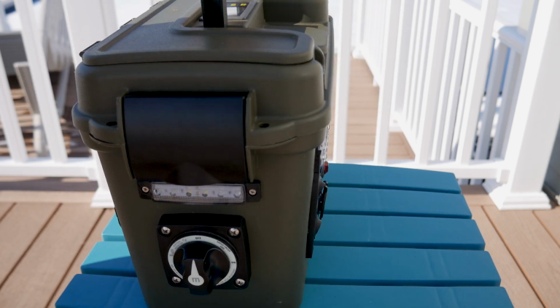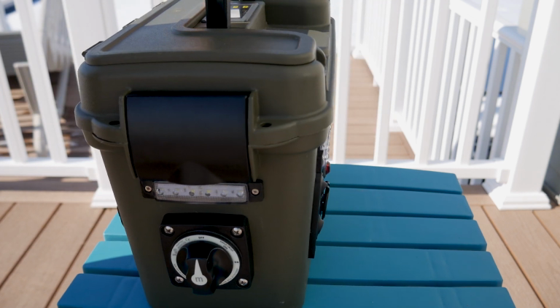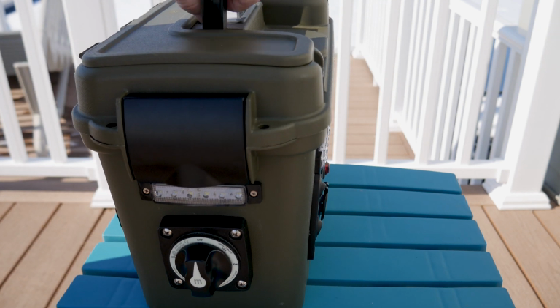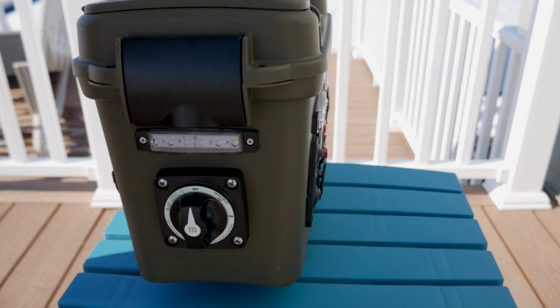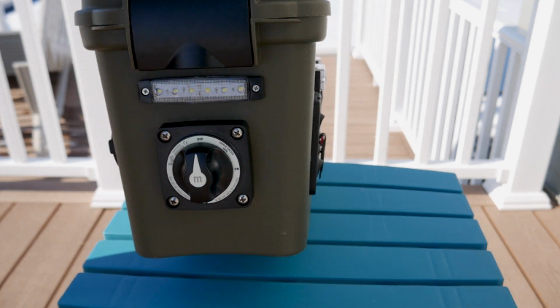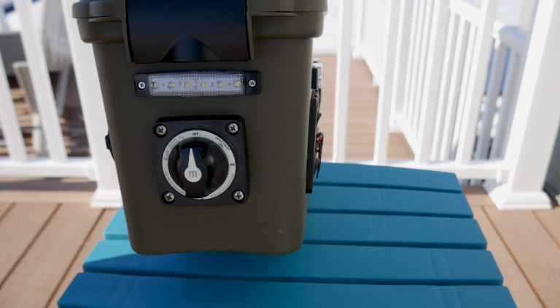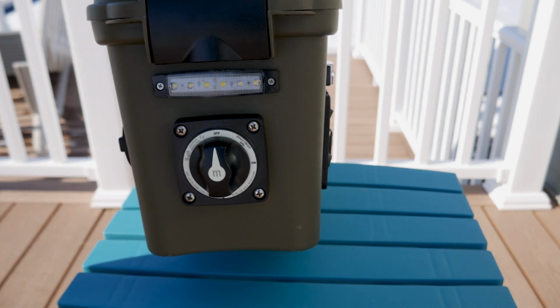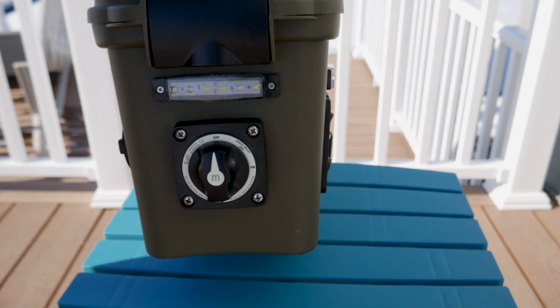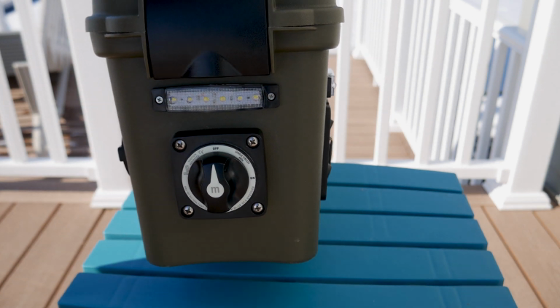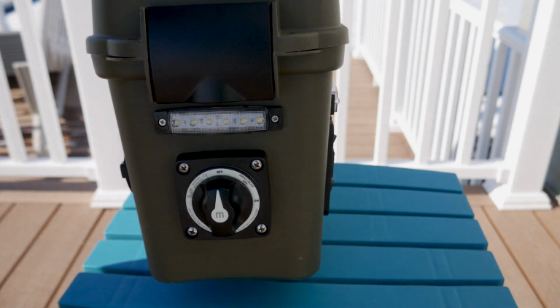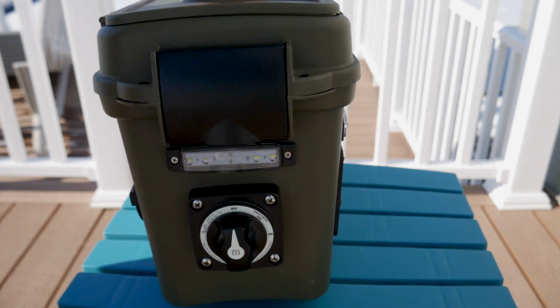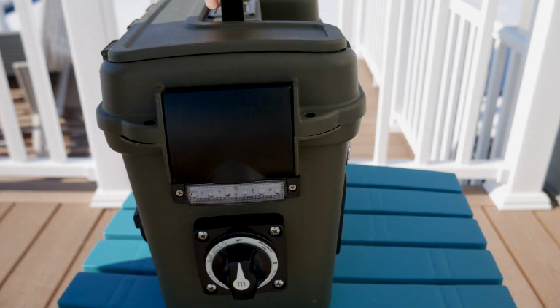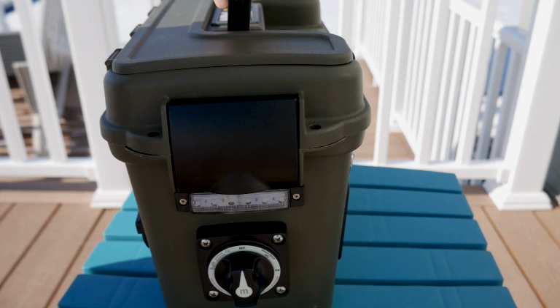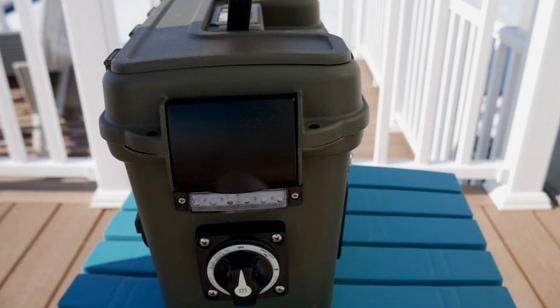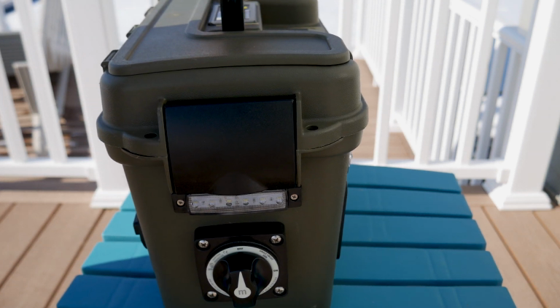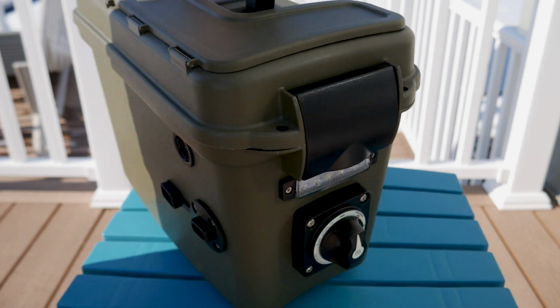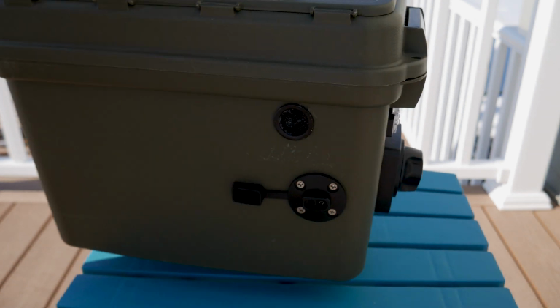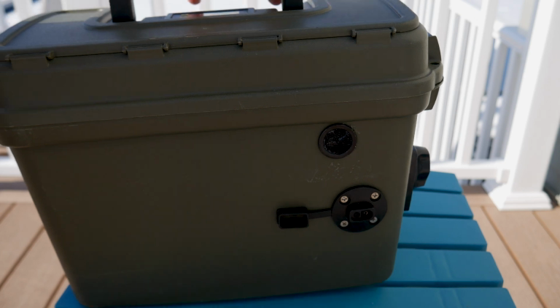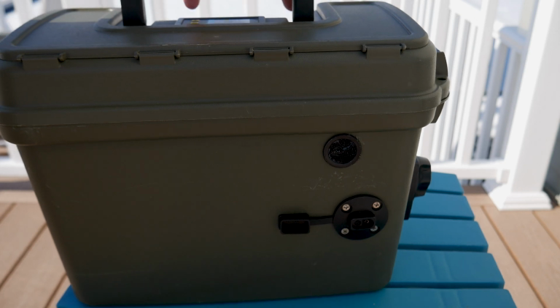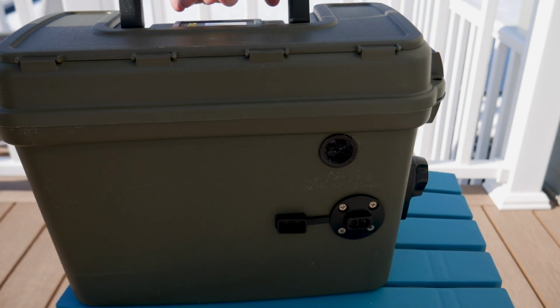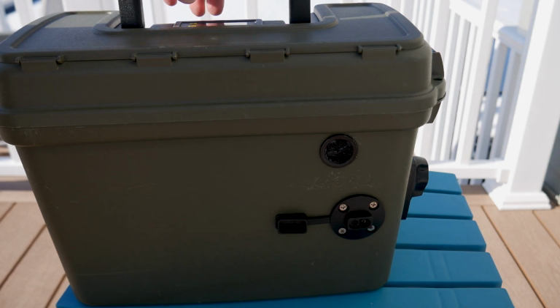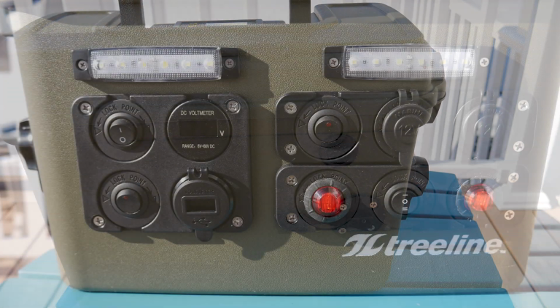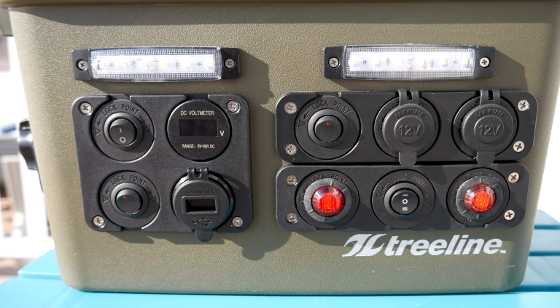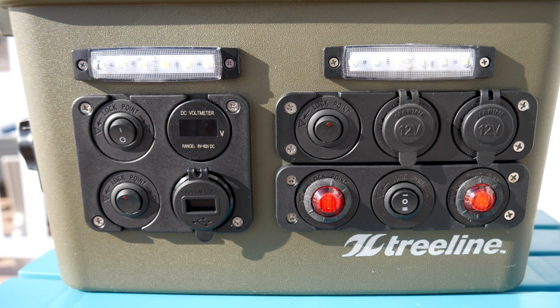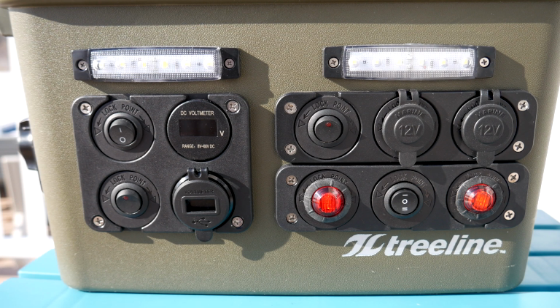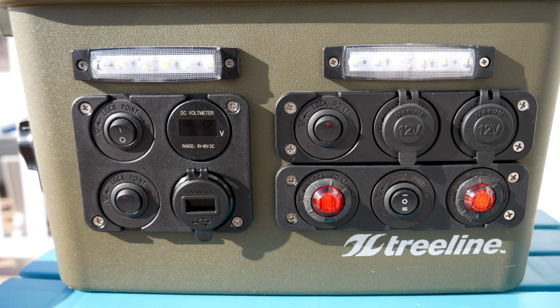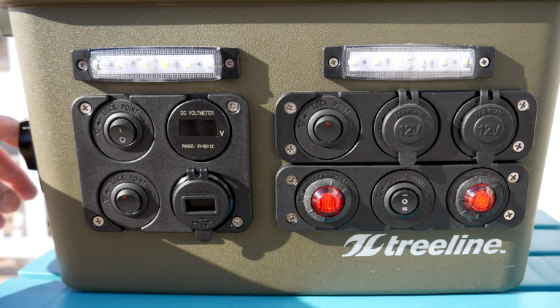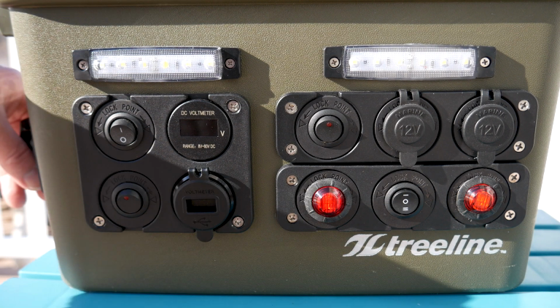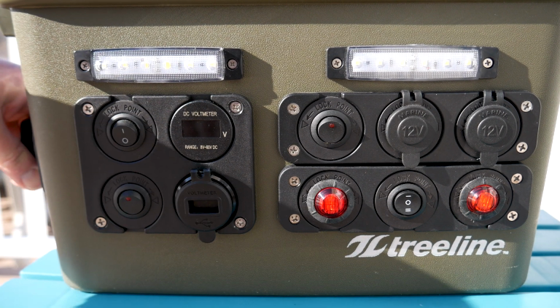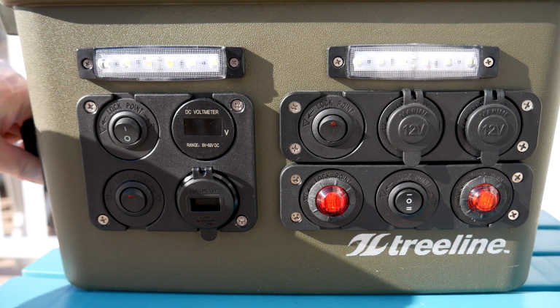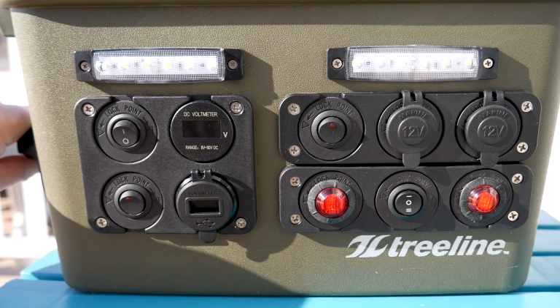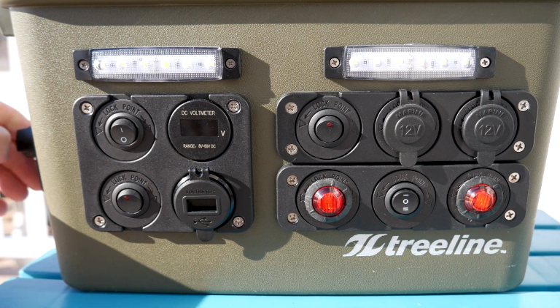This is part one of a two-part video series. Part two will be an upgrade of the battery pack in the near future. We'll take a closer look at the new meter and lights in some later night footage.